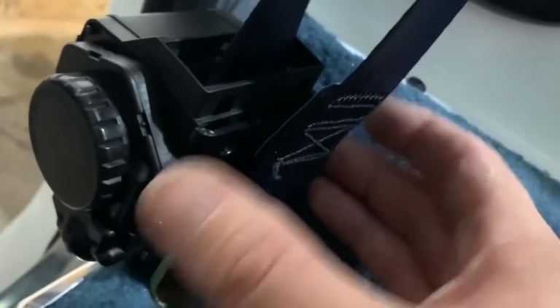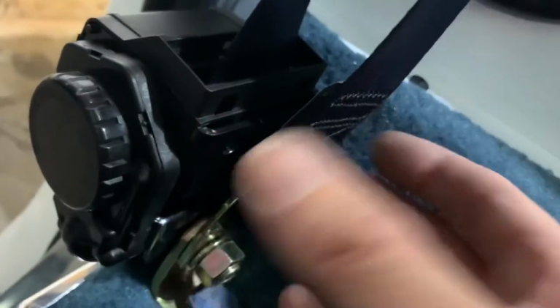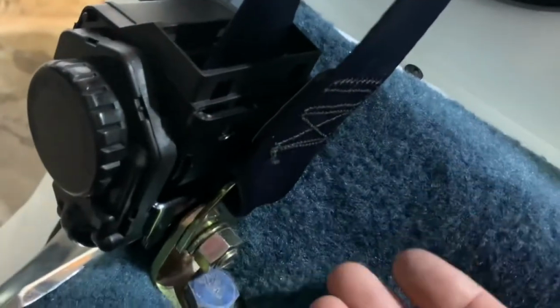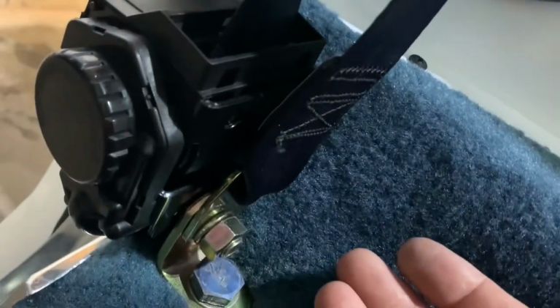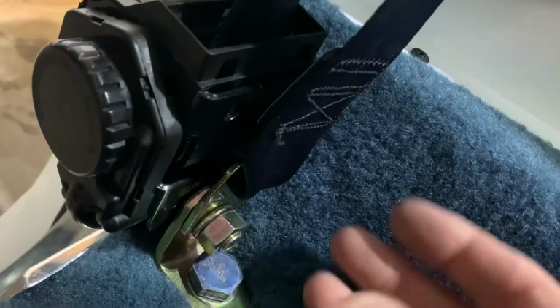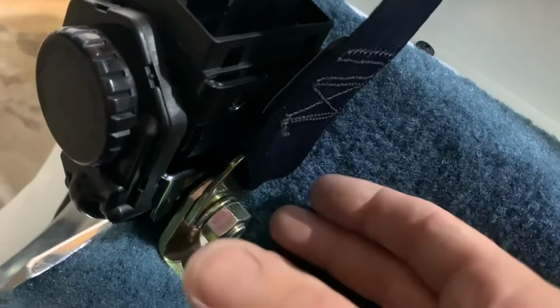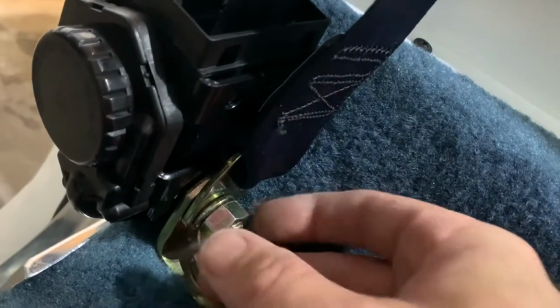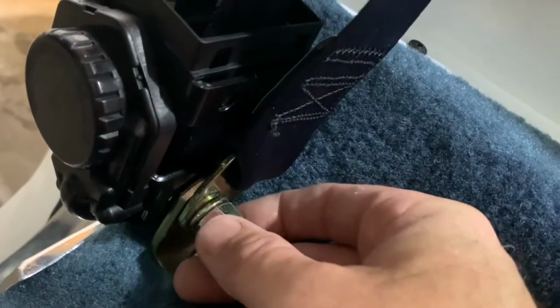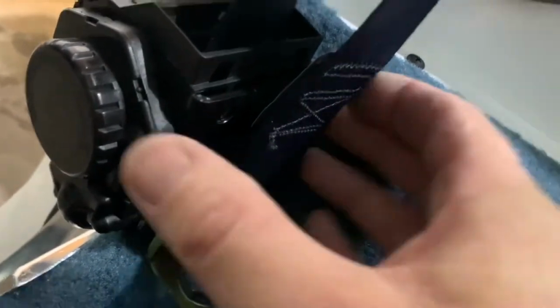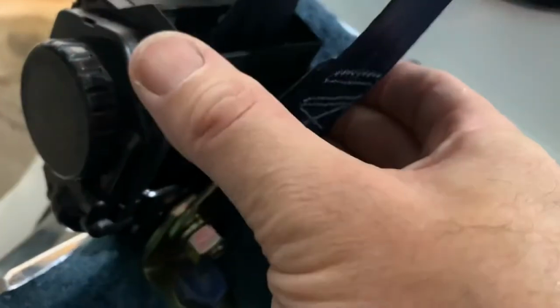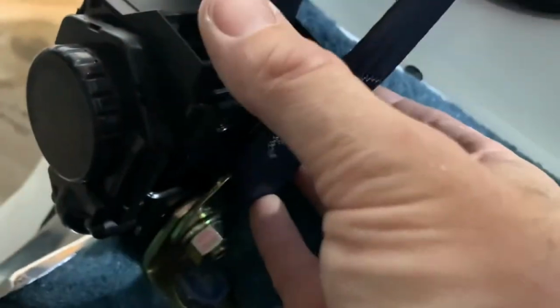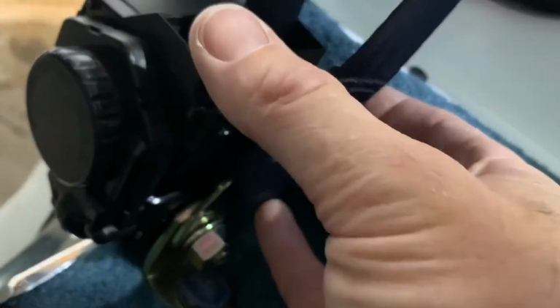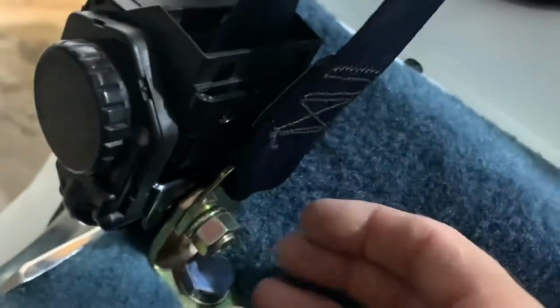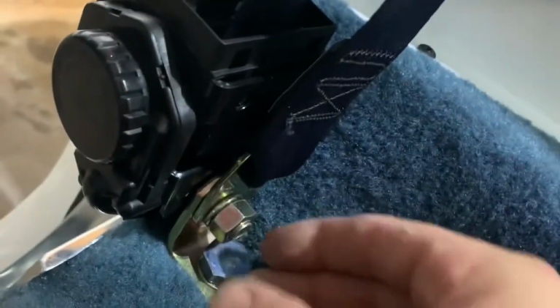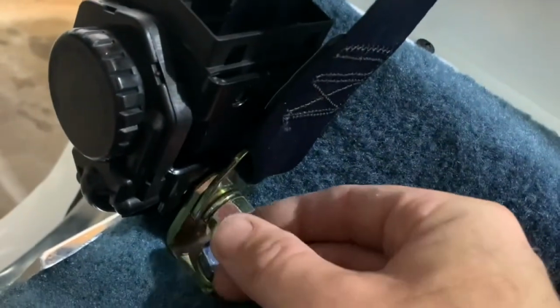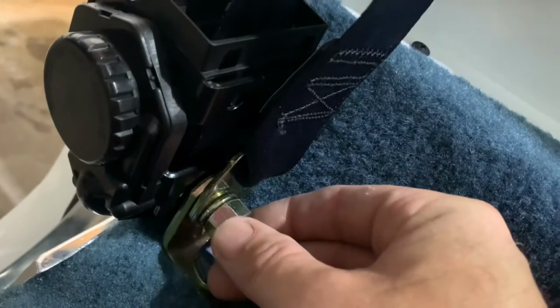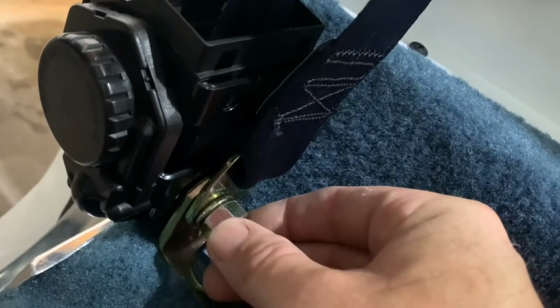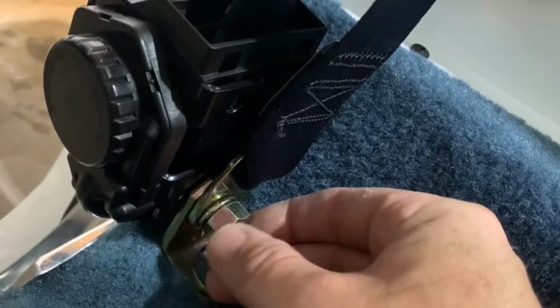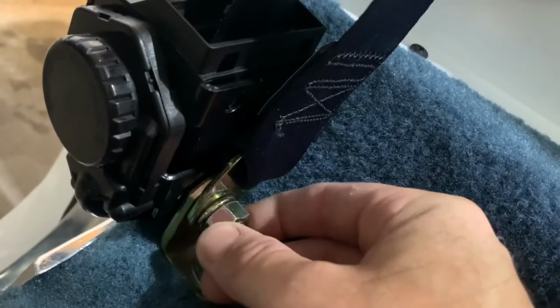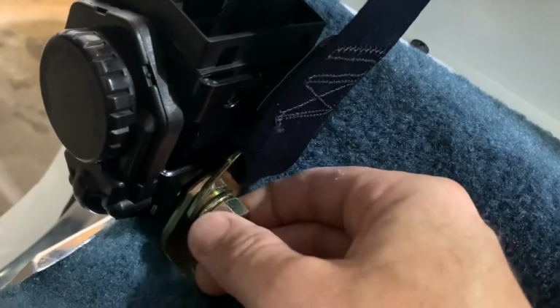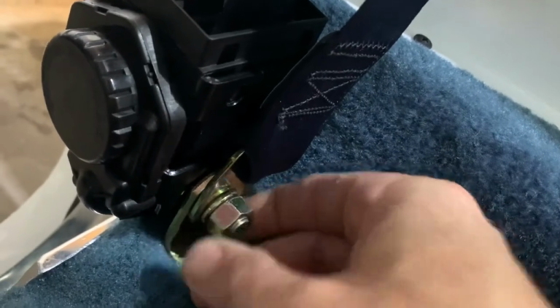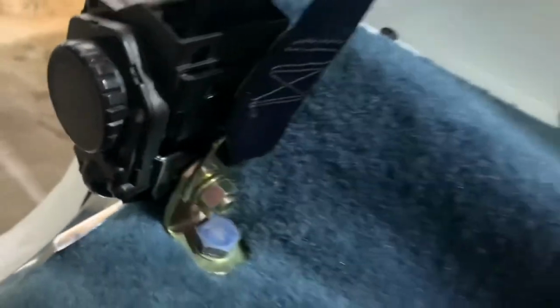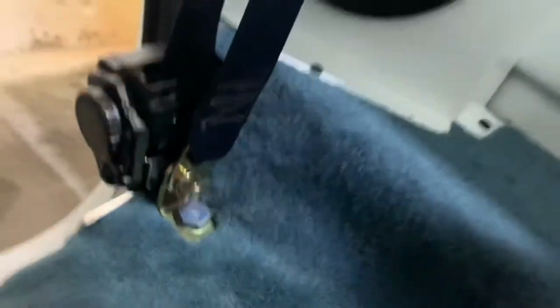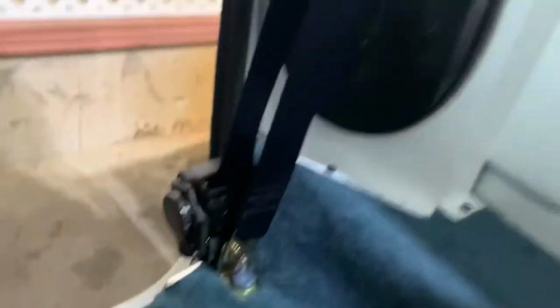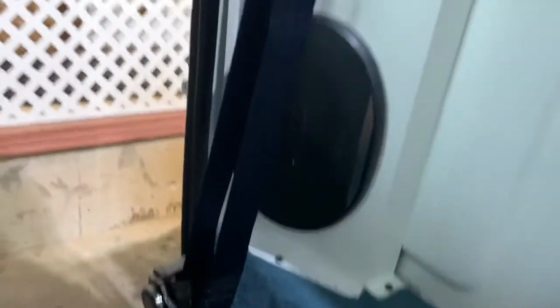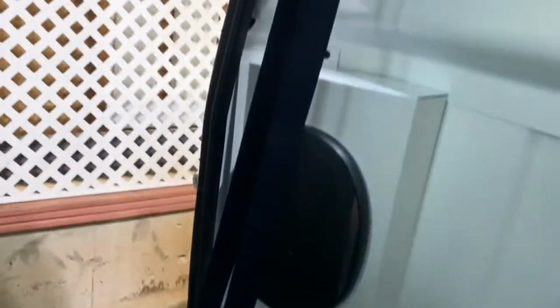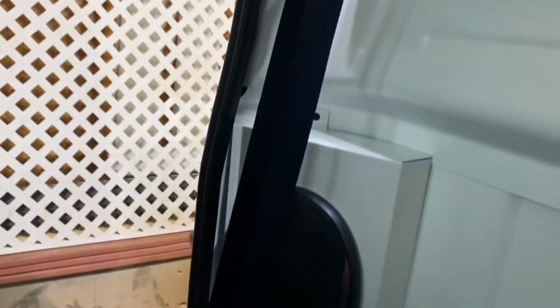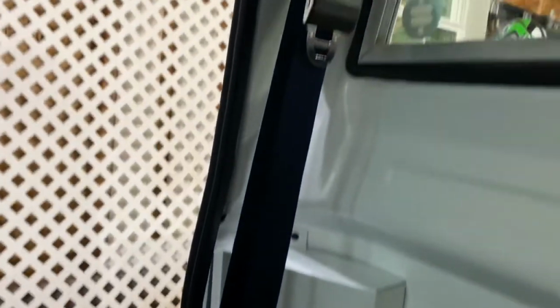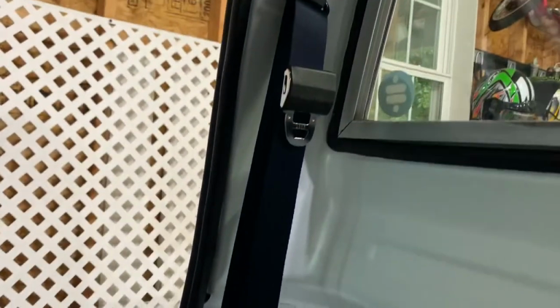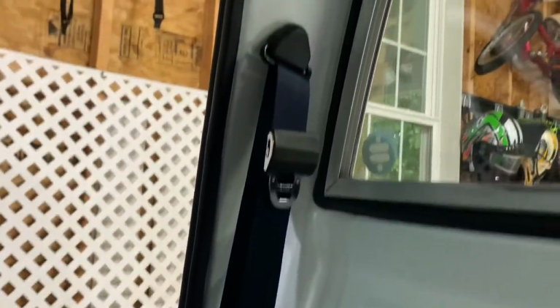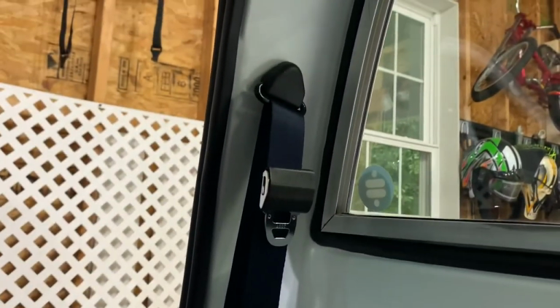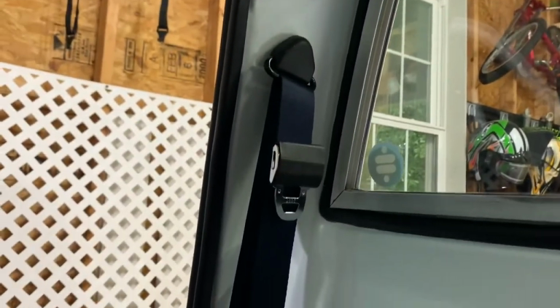You can turn this before you tighten it to line it up. I don't have my seats in yet so I may have to adjust this later — just turn it a little bit. But right now that's how I got it in and everything's all snug. Just as a heads up, I hope that clears some of the confusion up with these belts.